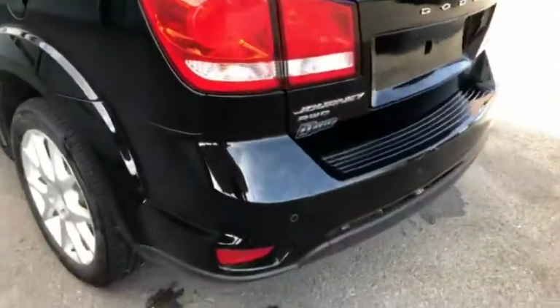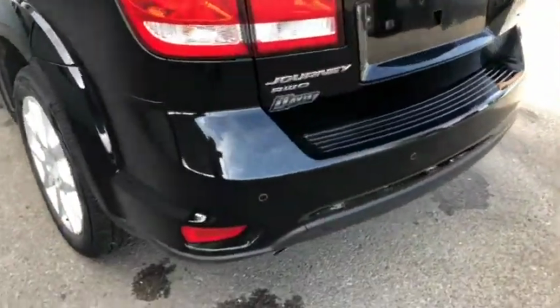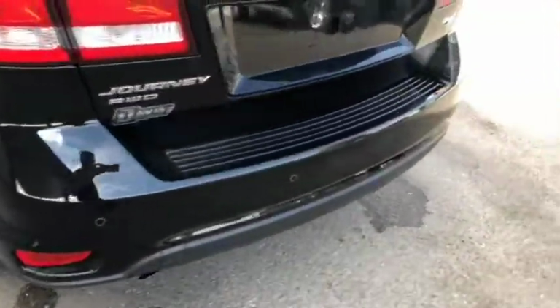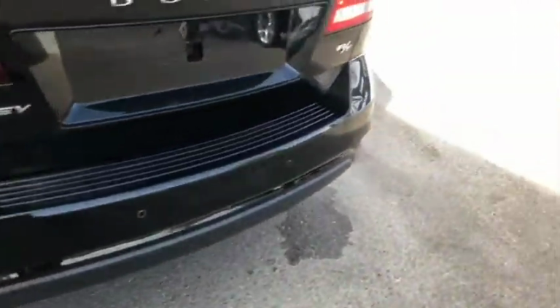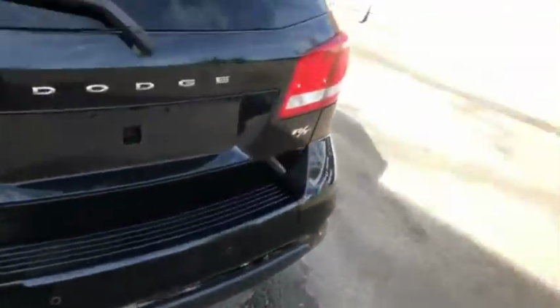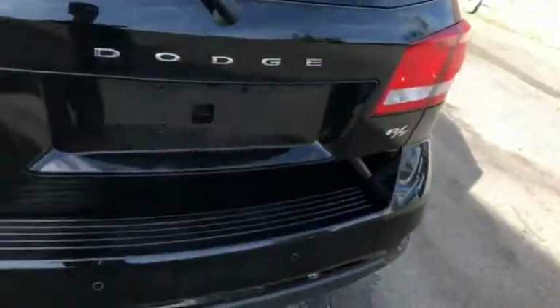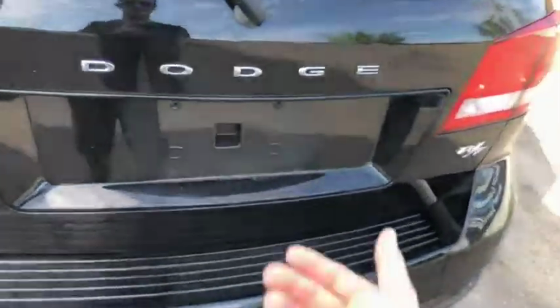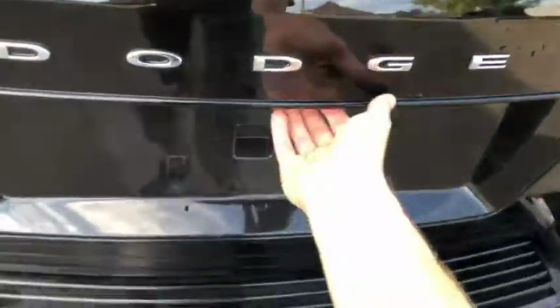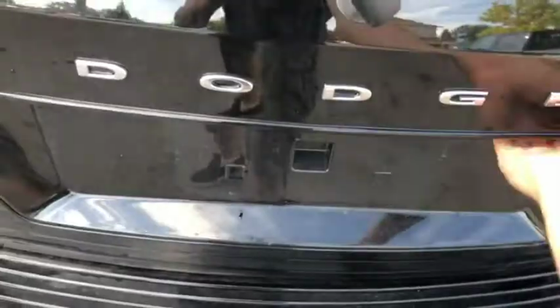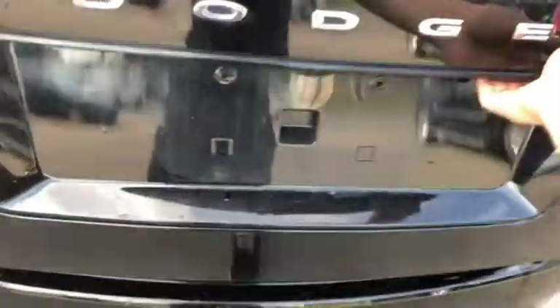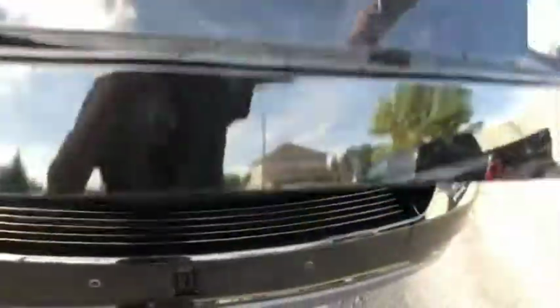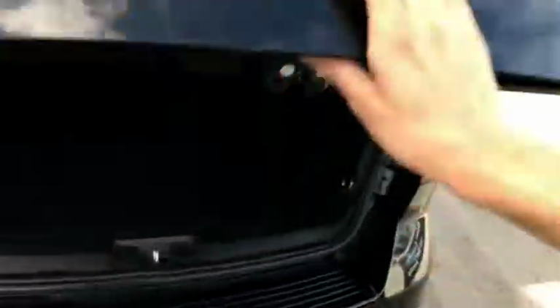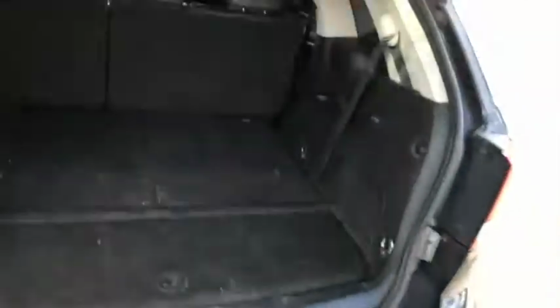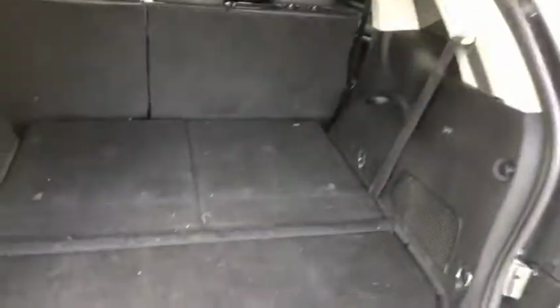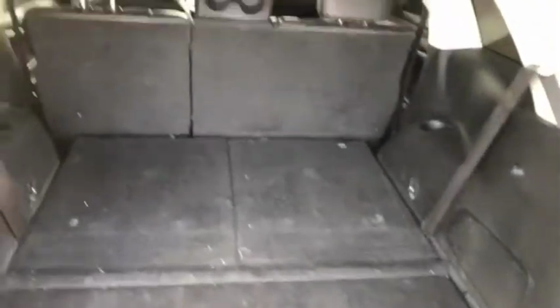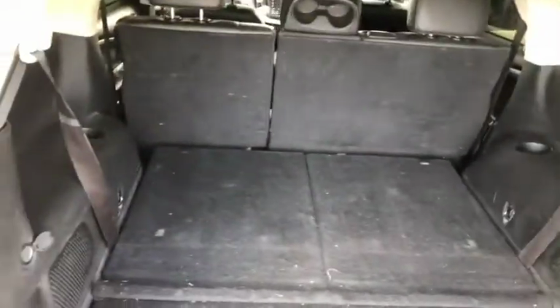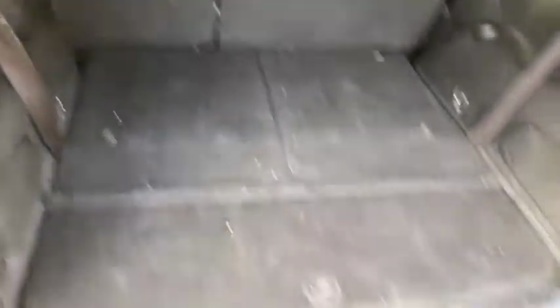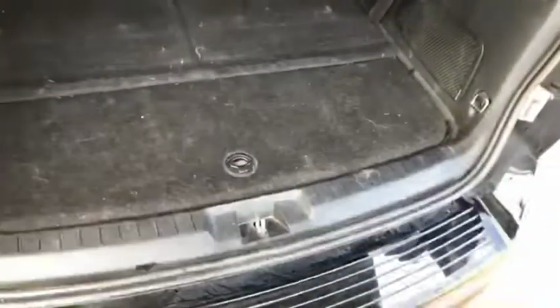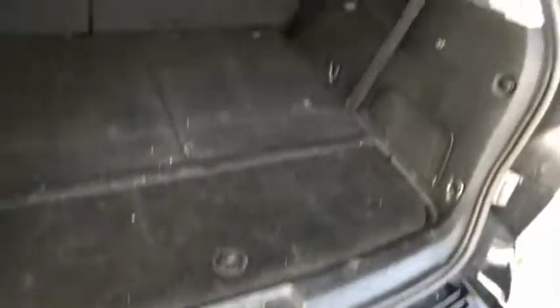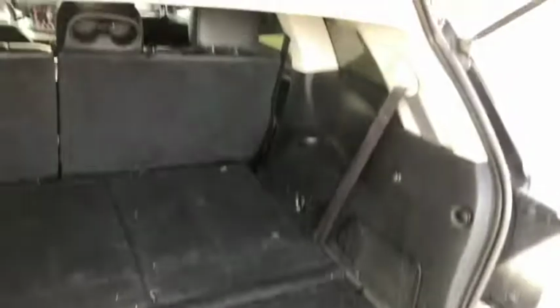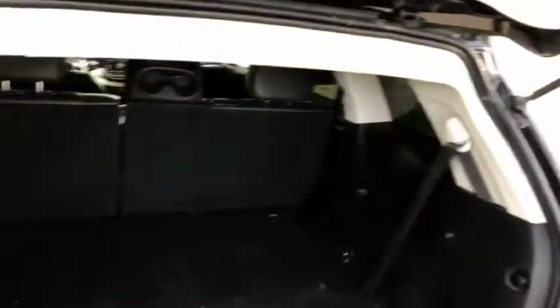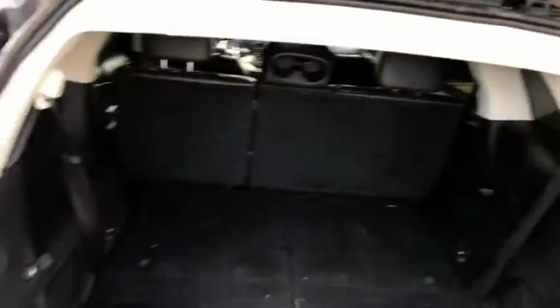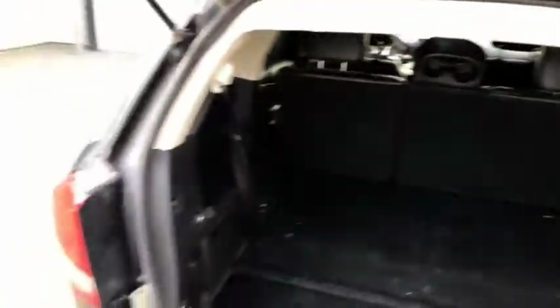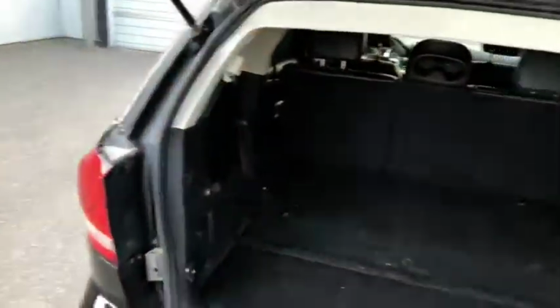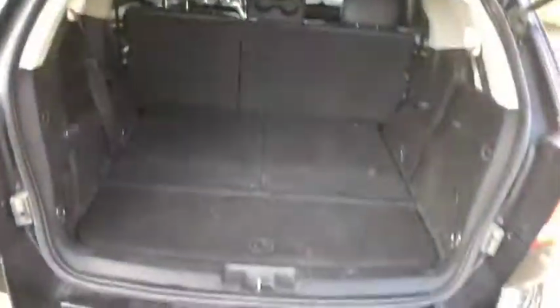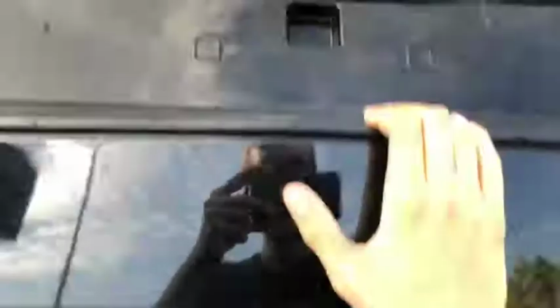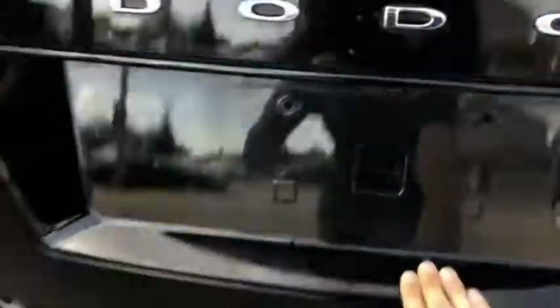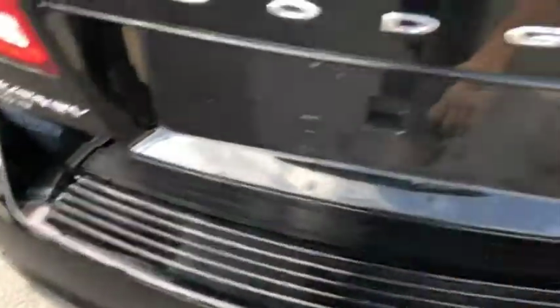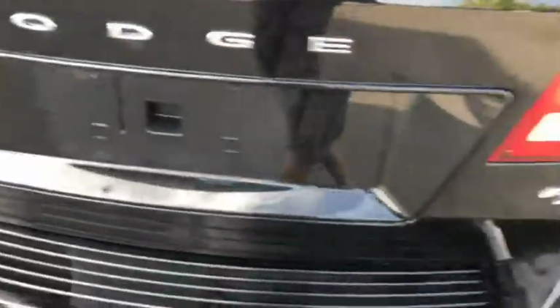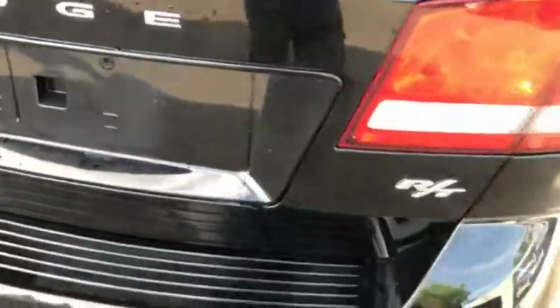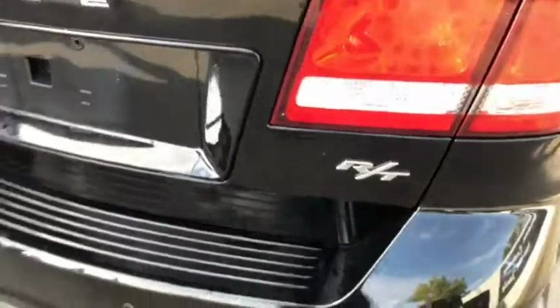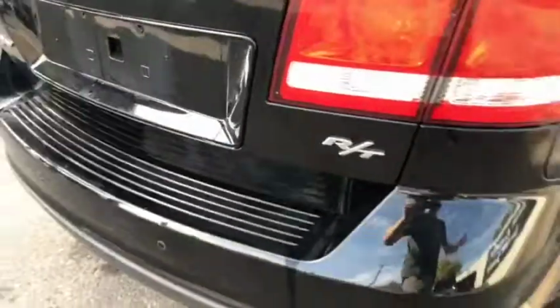Parking sensors in your rear bumper. Take a quick peek inside the back here — you do get third row seats in this Journey, as you can see. They are just folded down for now, with a little bit of extra space underneath there as well. The RT badging on the back looks really good as well.